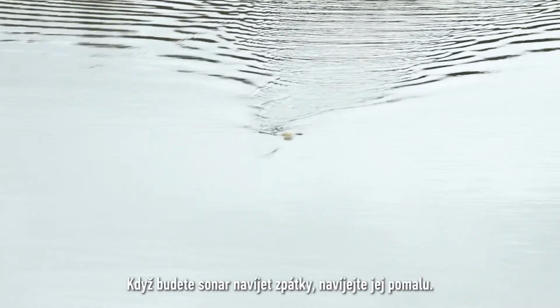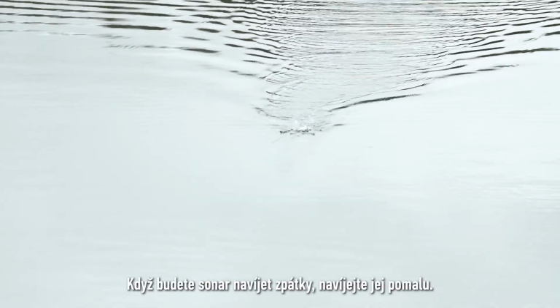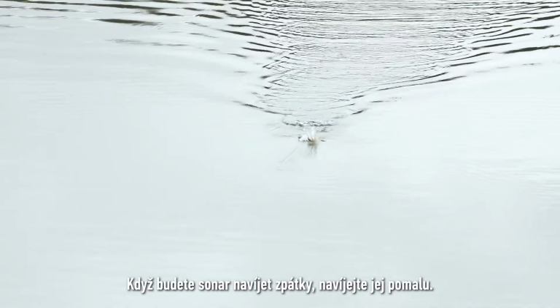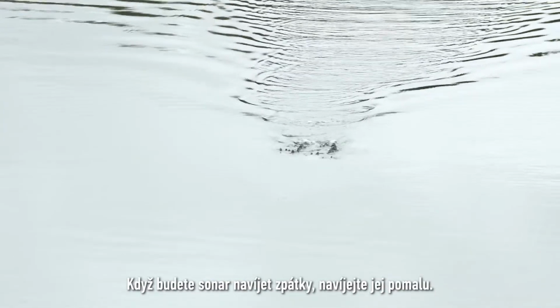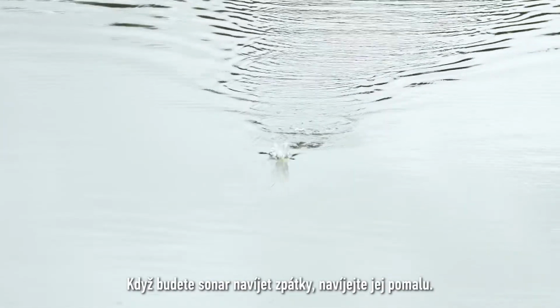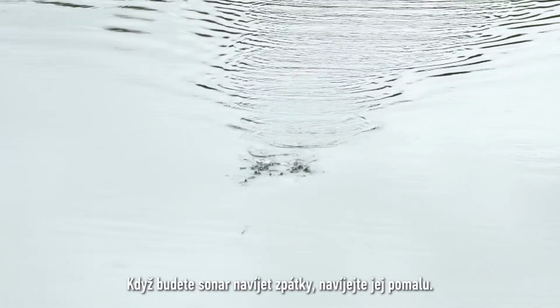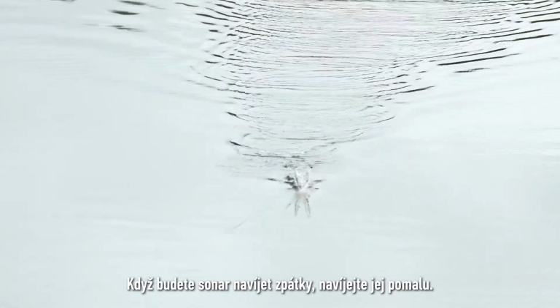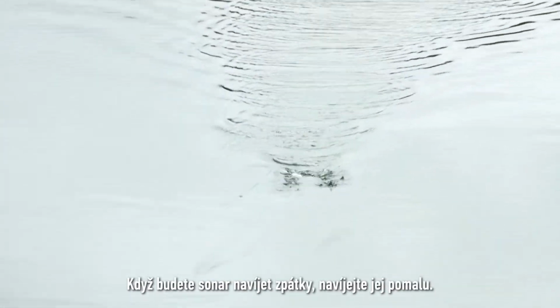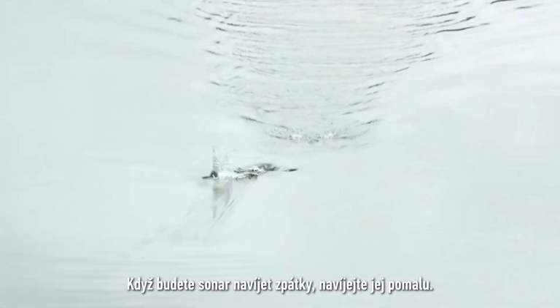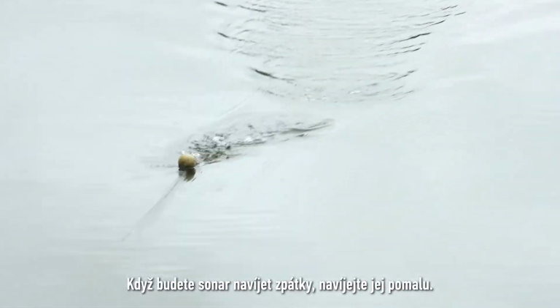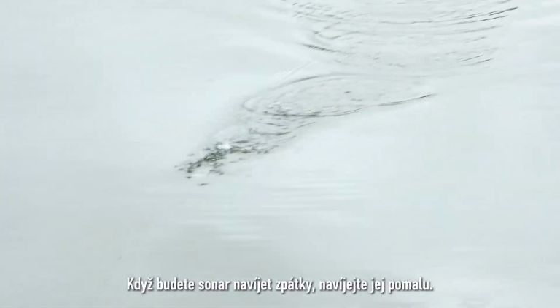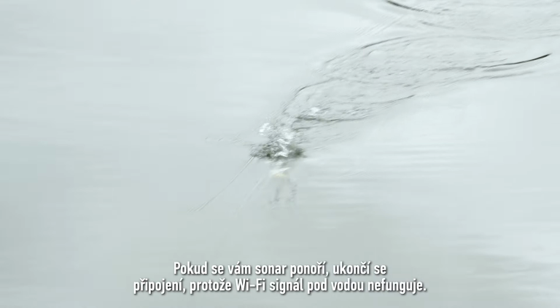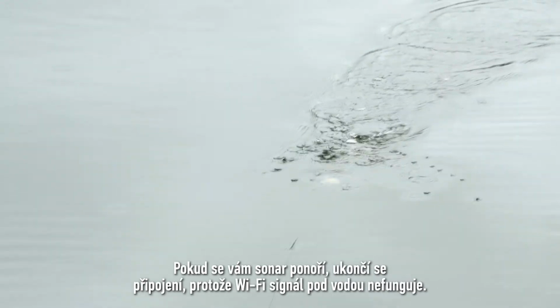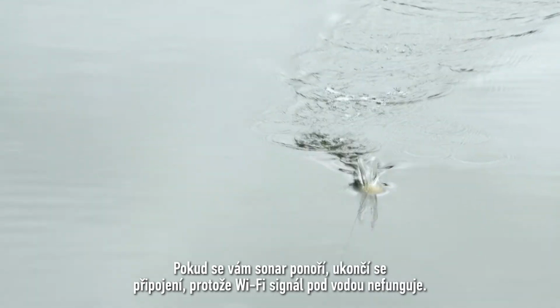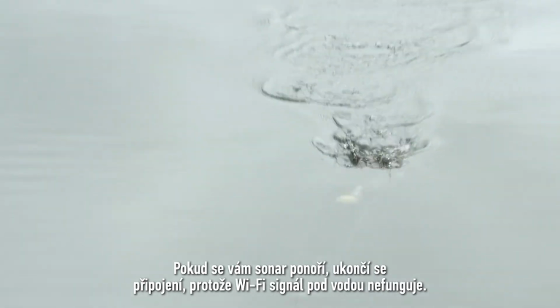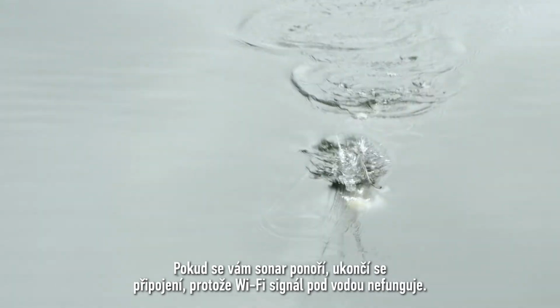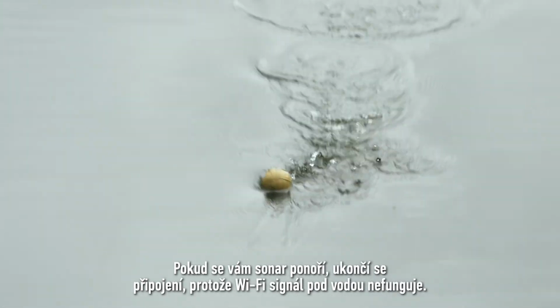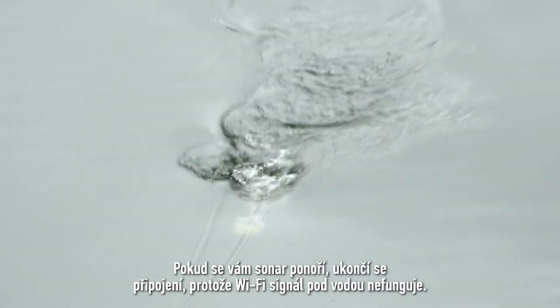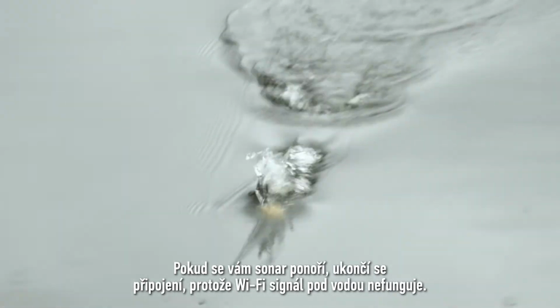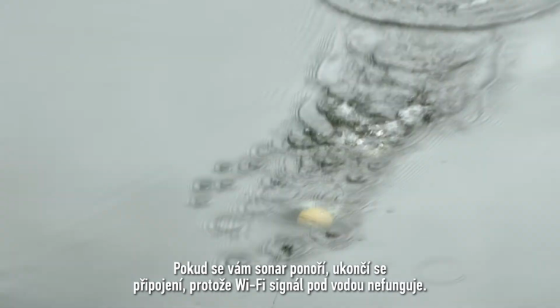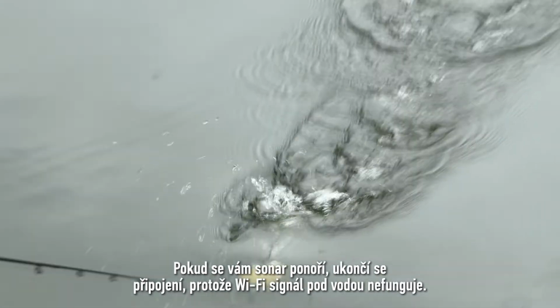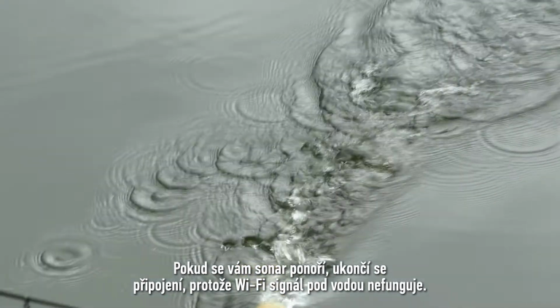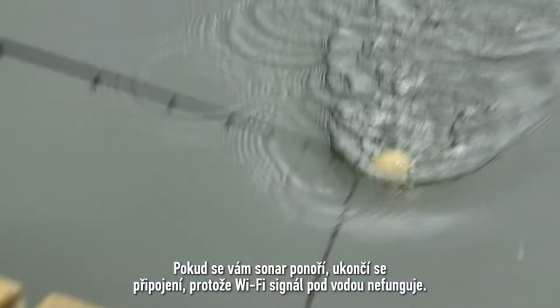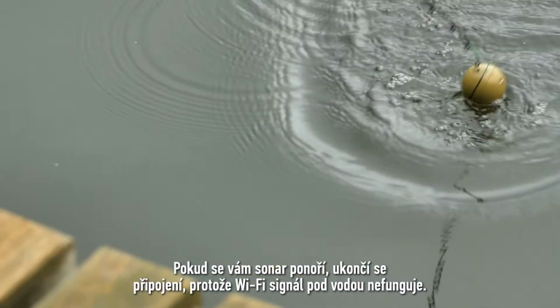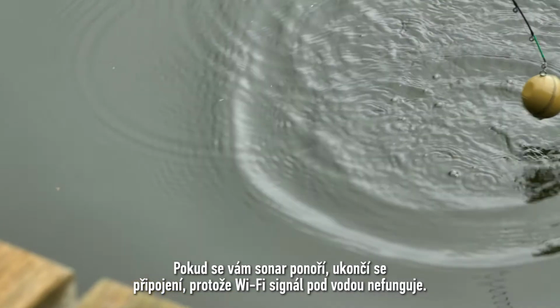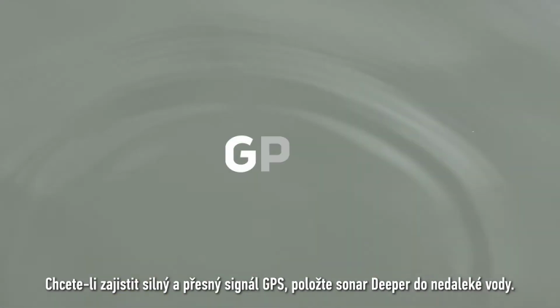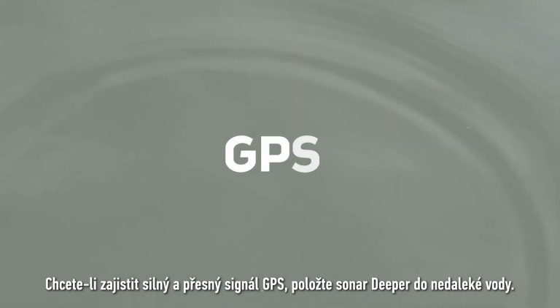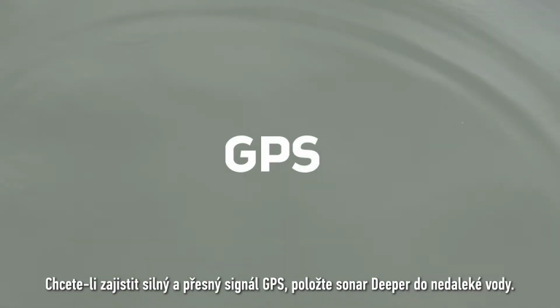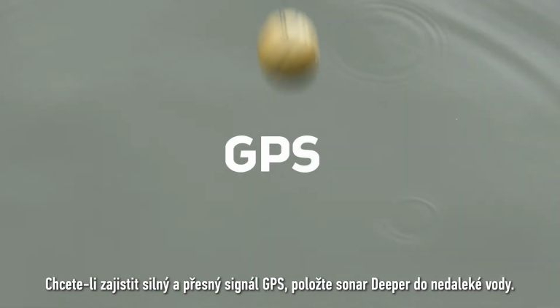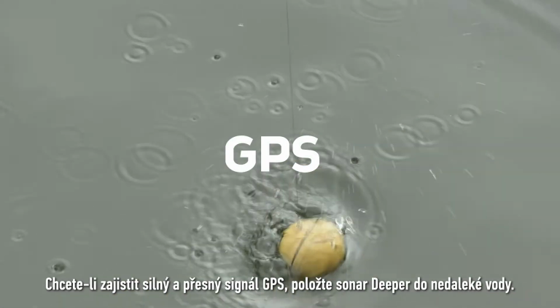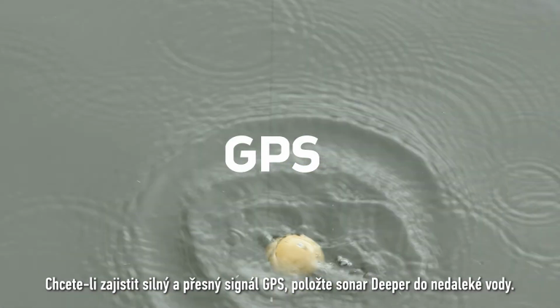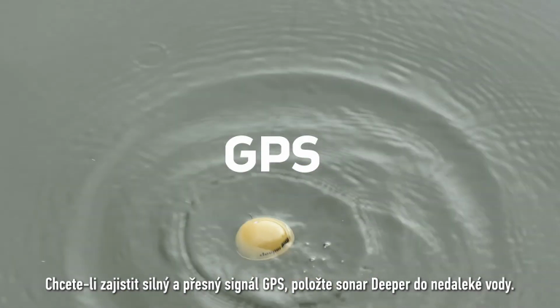Finally, when retrieving your sonar, make sure to reel it in slowly. If your sonar submerges, it will disconnect as Wi-Fi does not travel underwater.